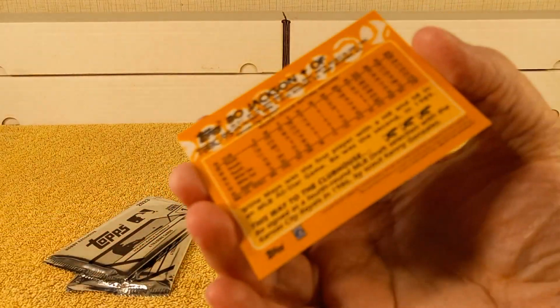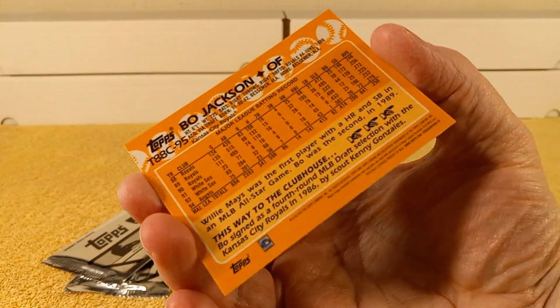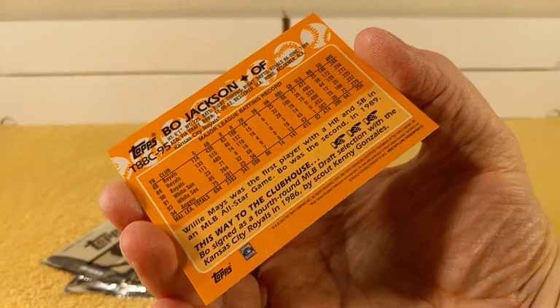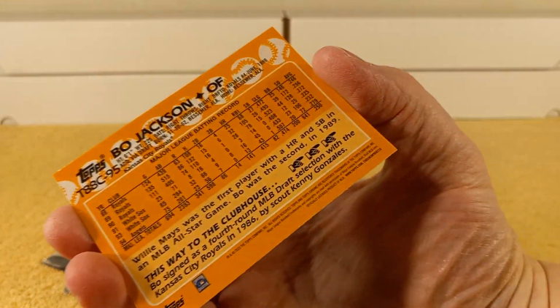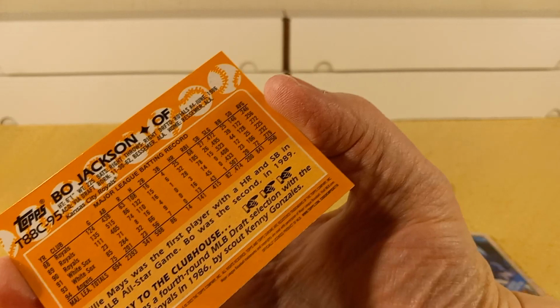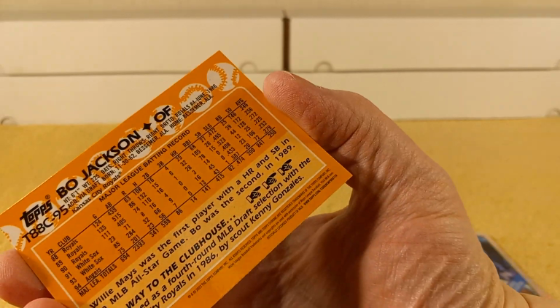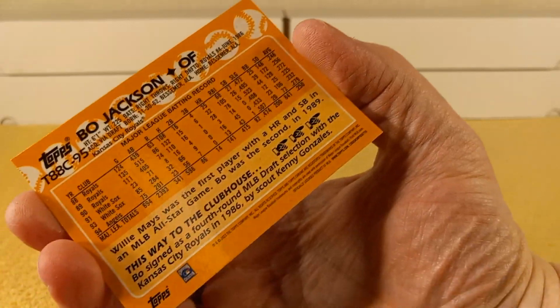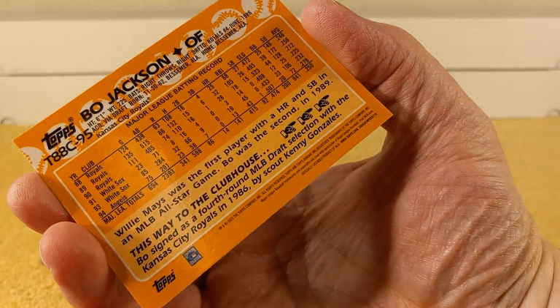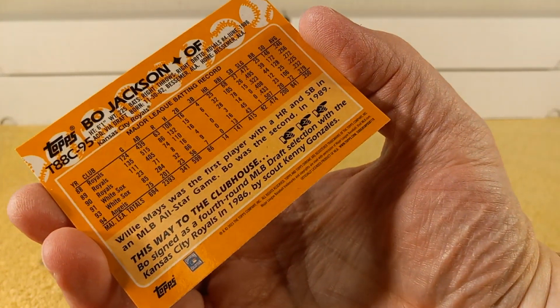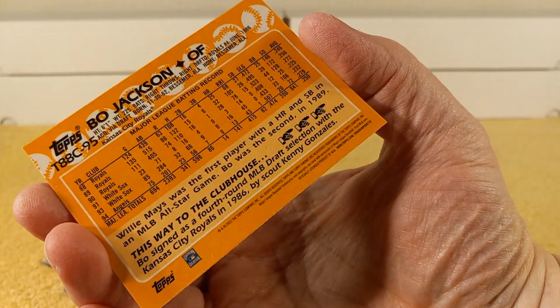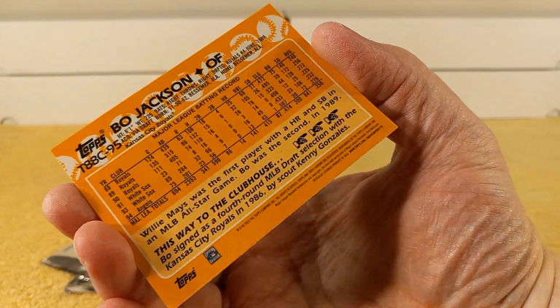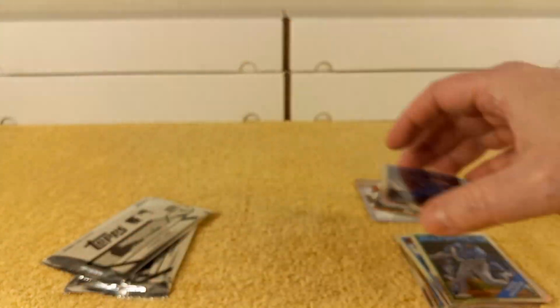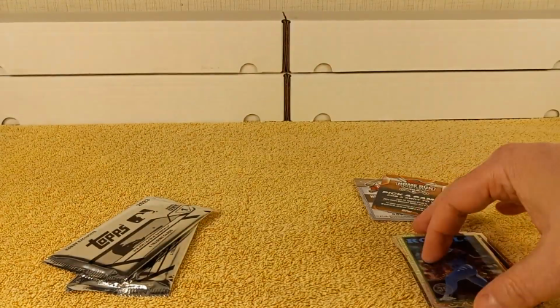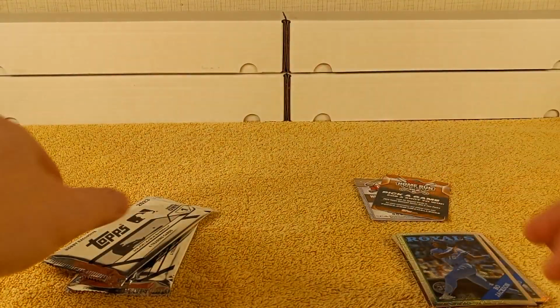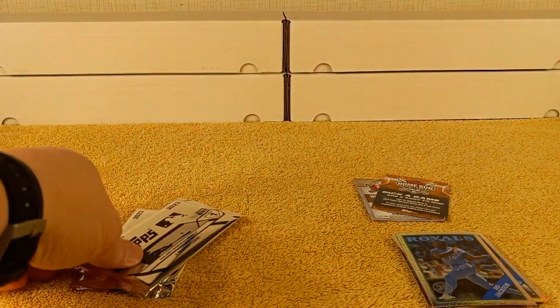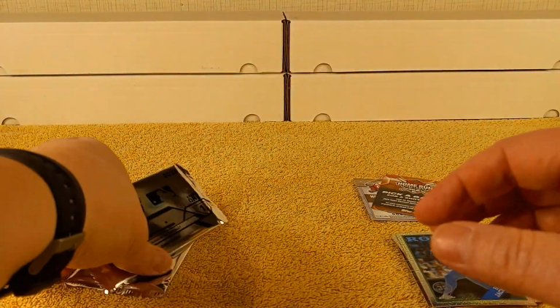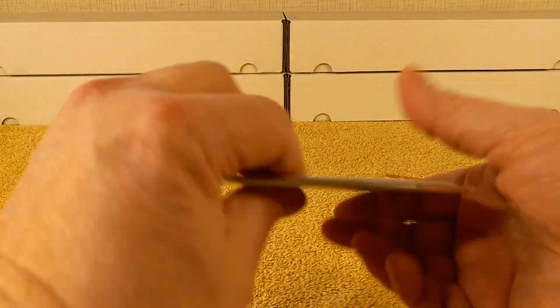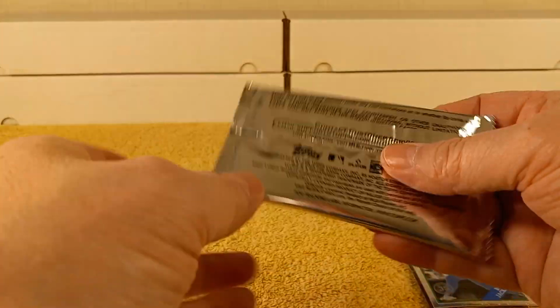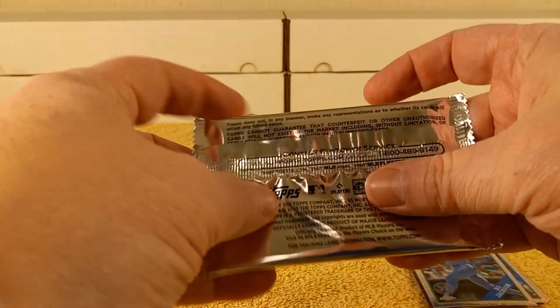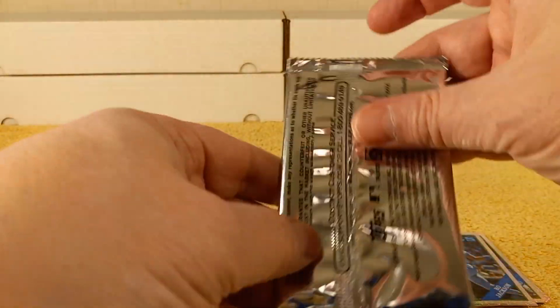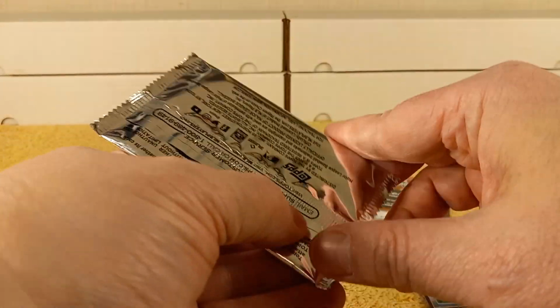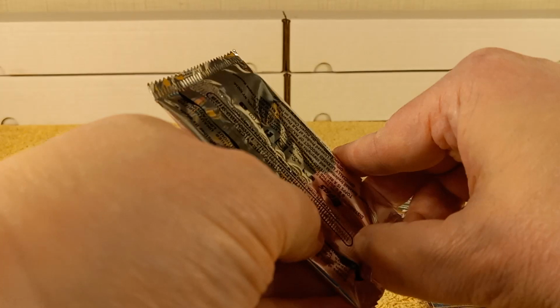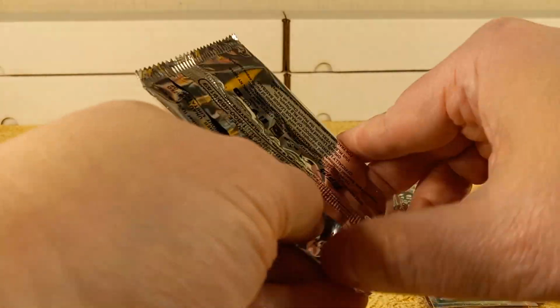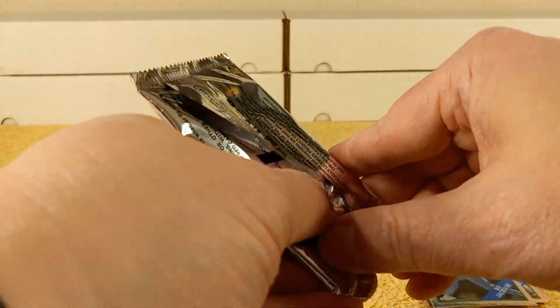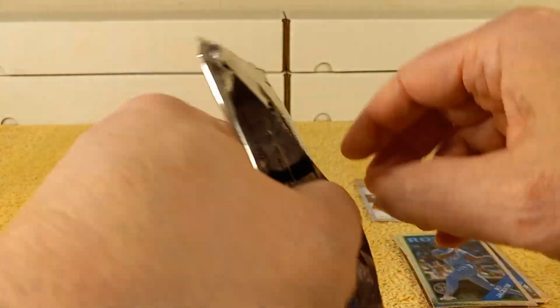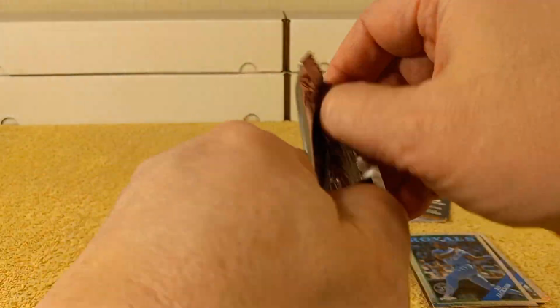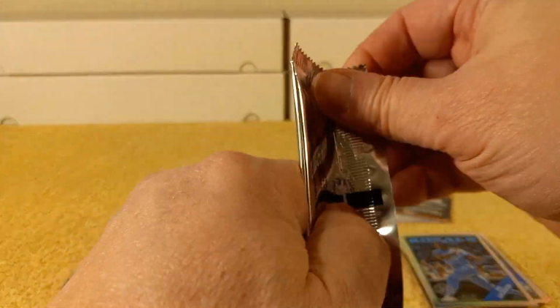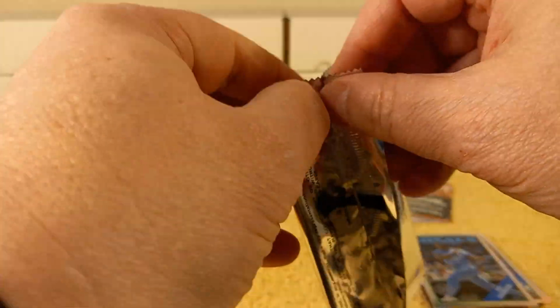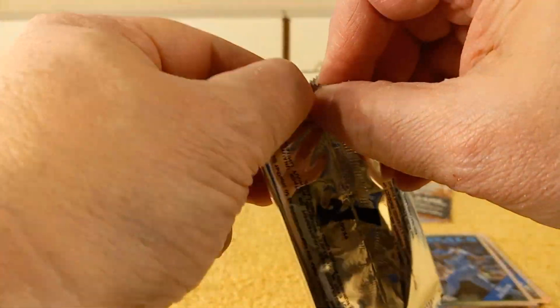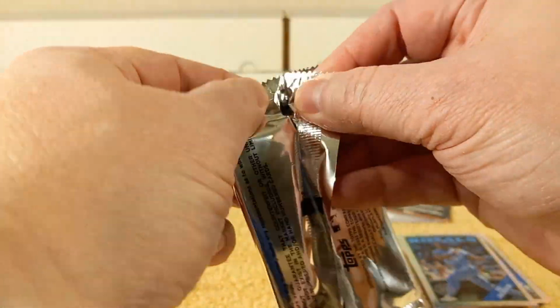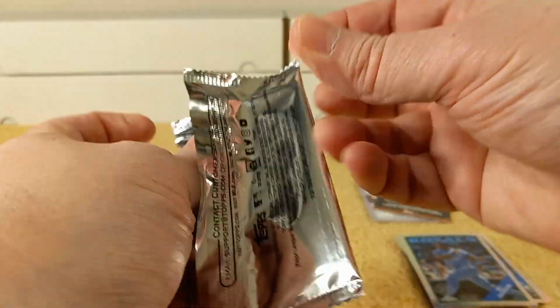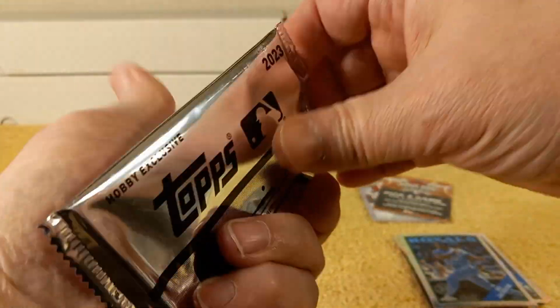So they have the stats through, I guess, whatever — 1995. Just weird, looking at the stats on the back there. Okay, next pack, let's get it.